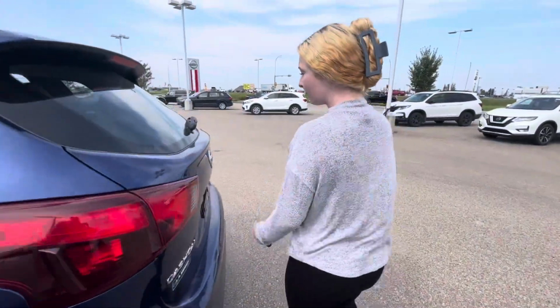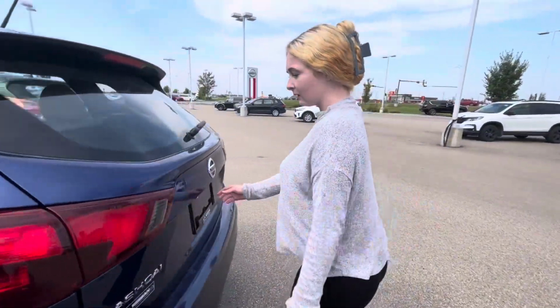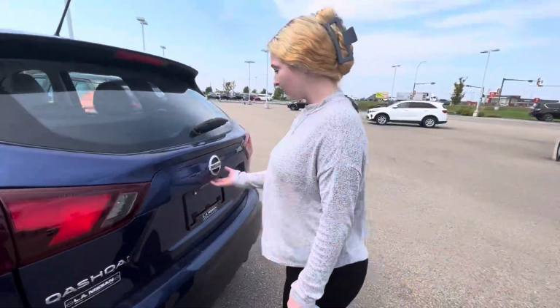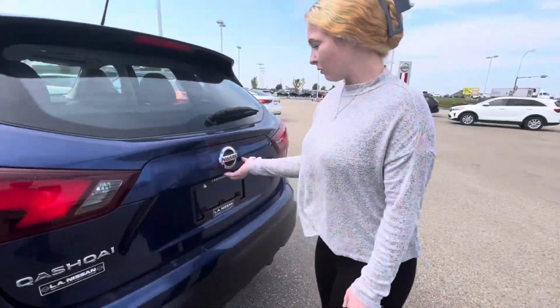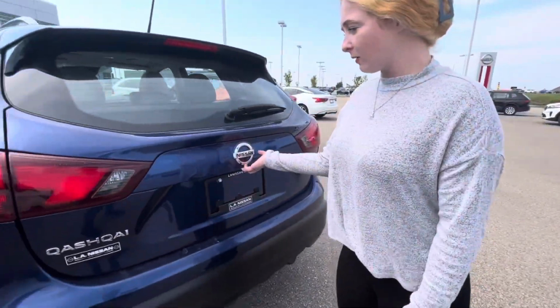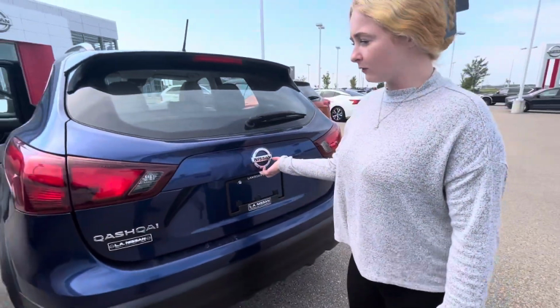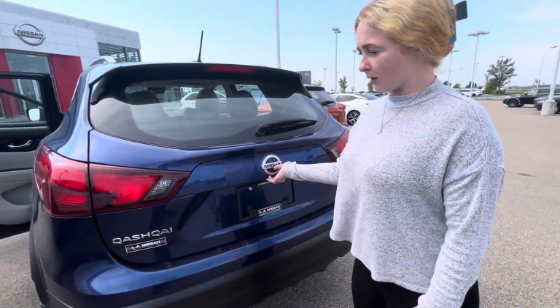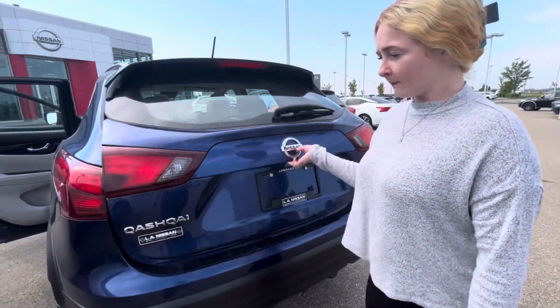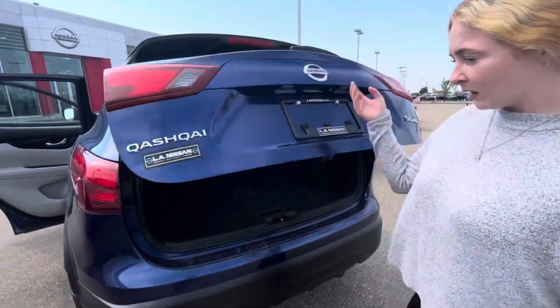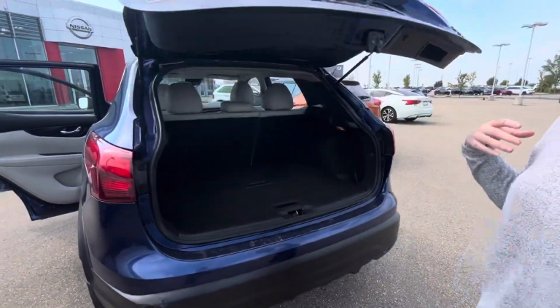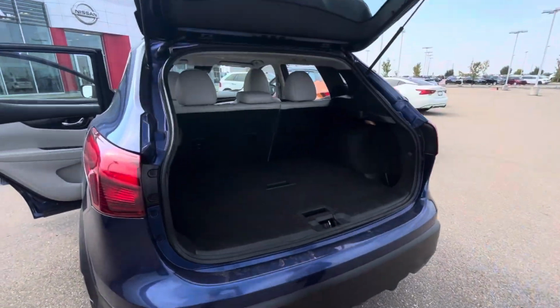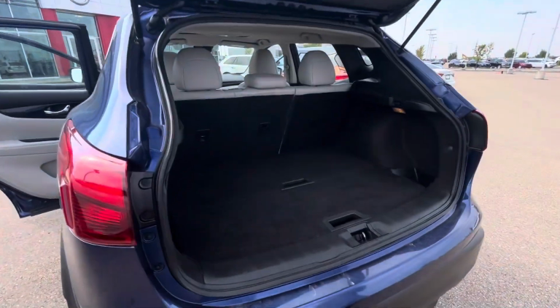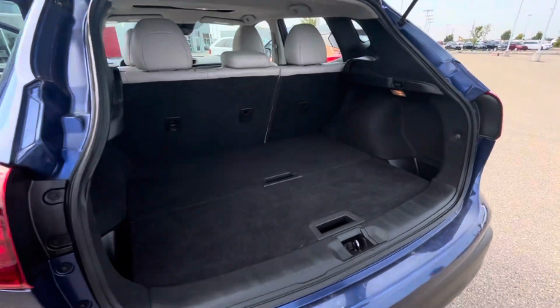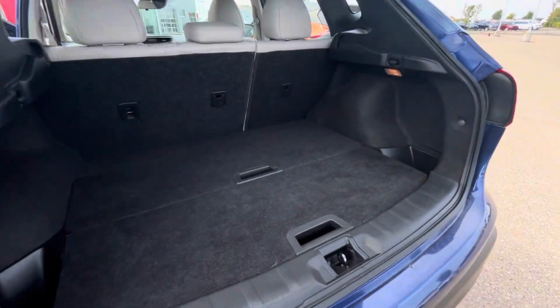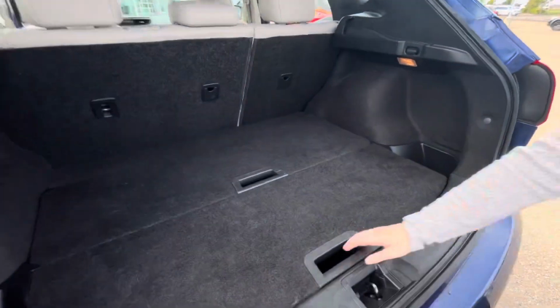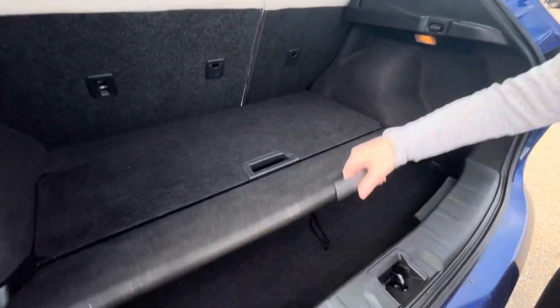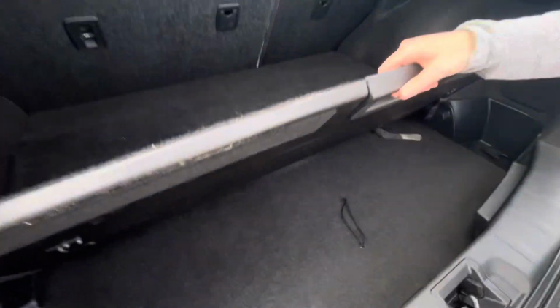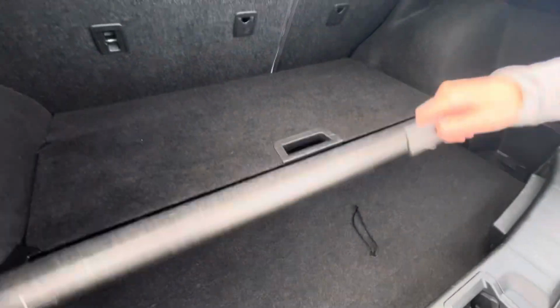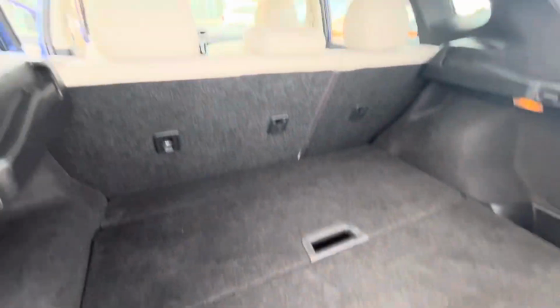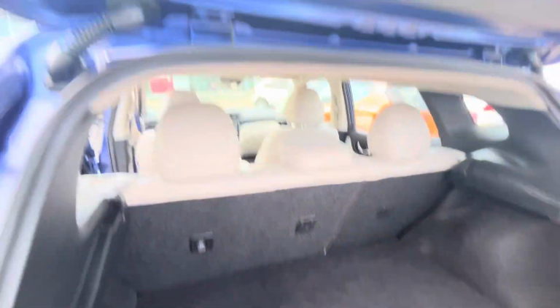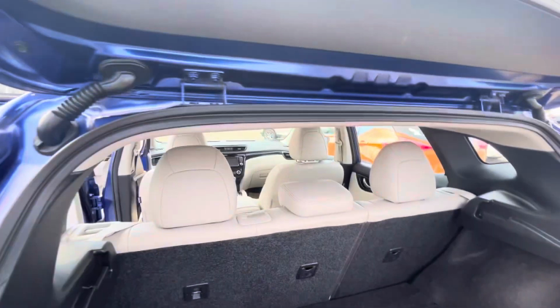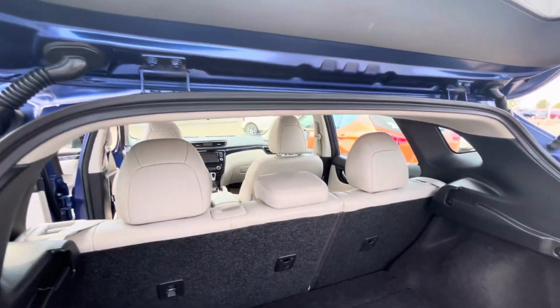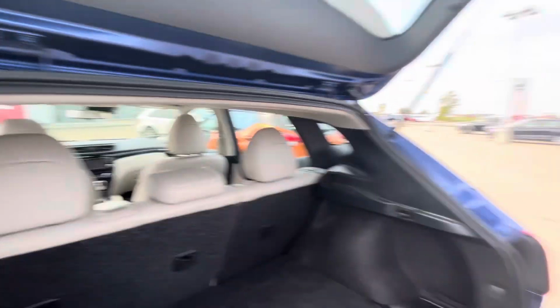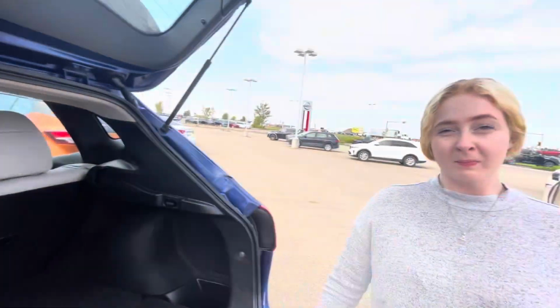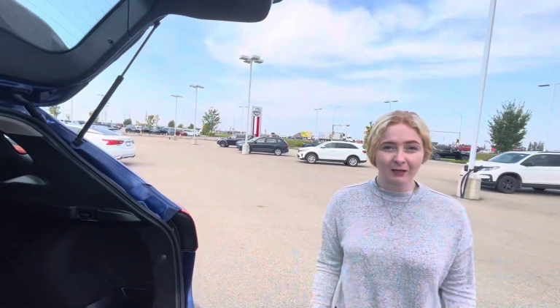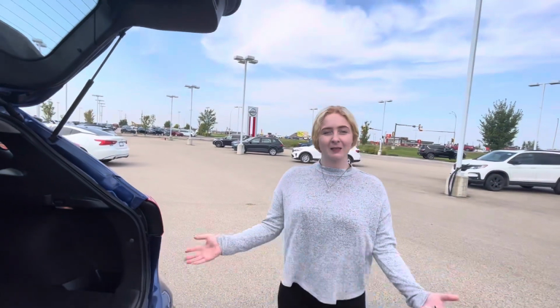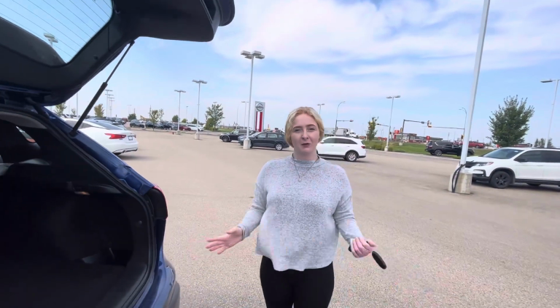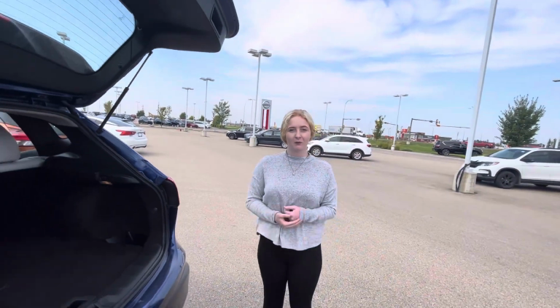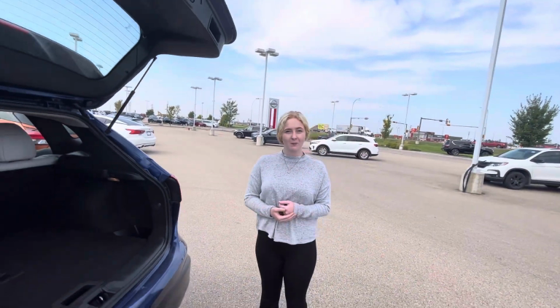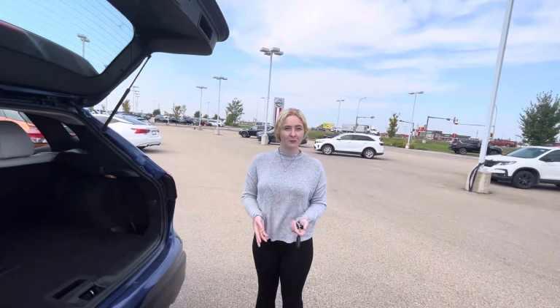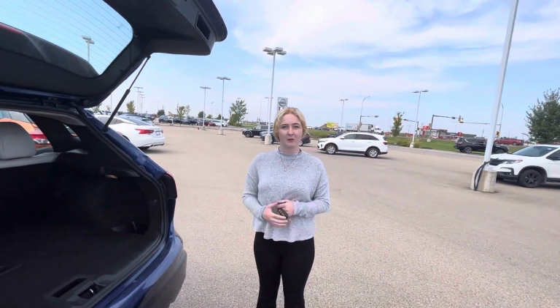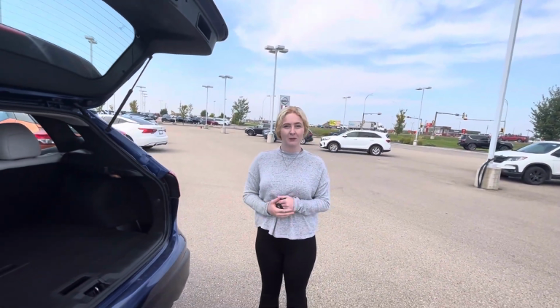Coming into the back, you also have your trunk space which has lots of room, extra storage underneath, as well as a spare tire. I would love to make this vehicle work for you — definitely let me know what you think.